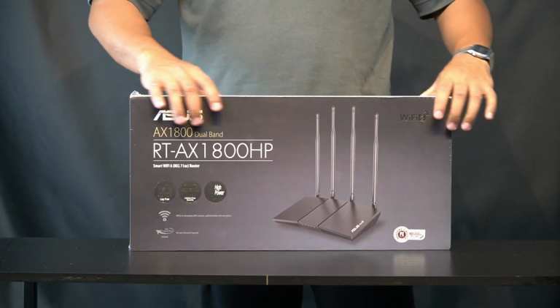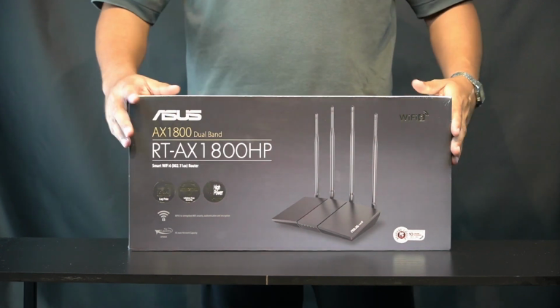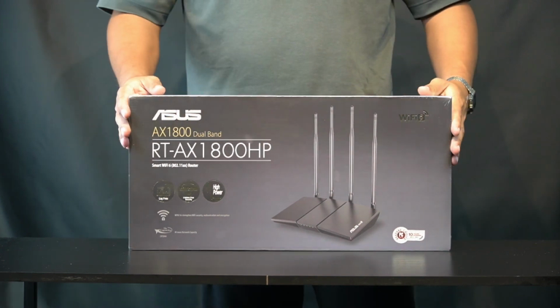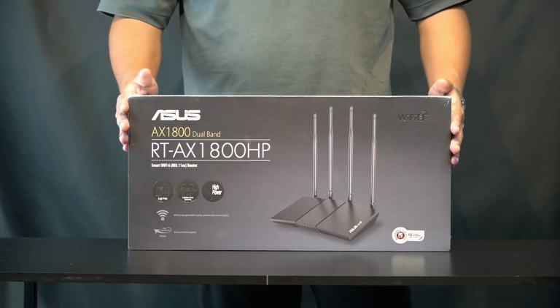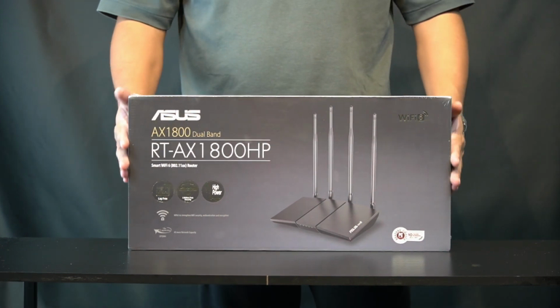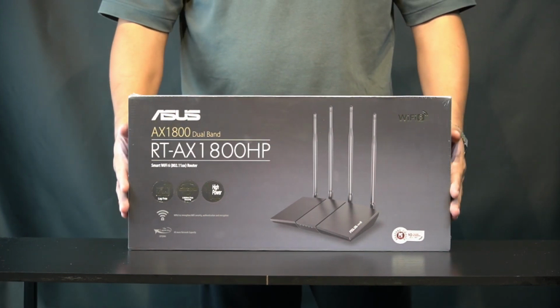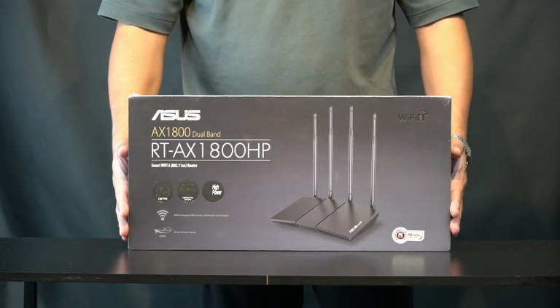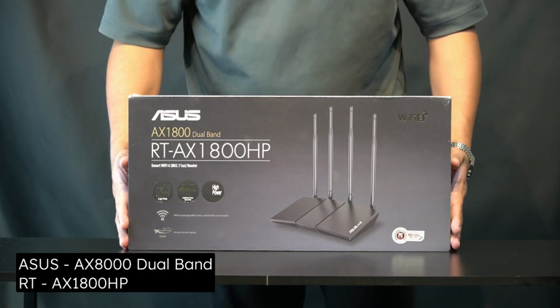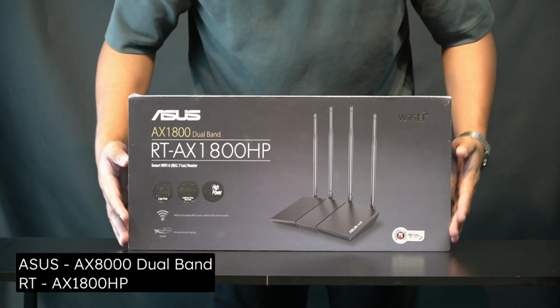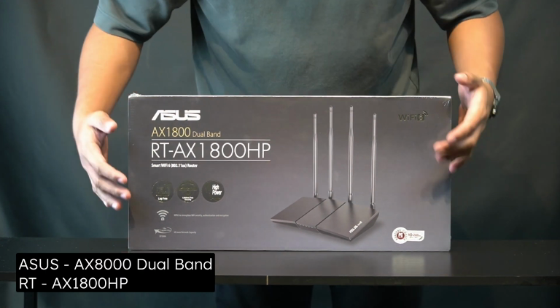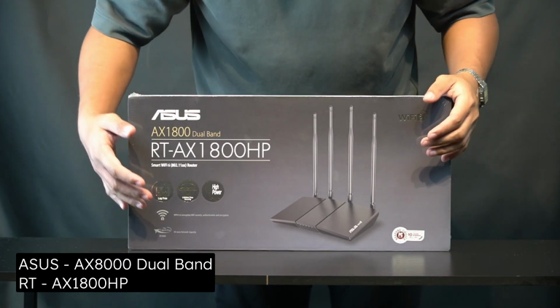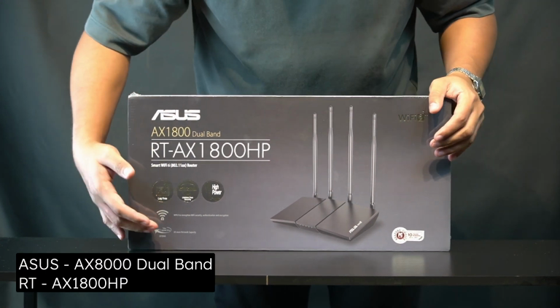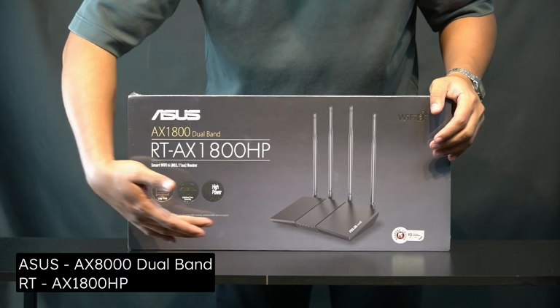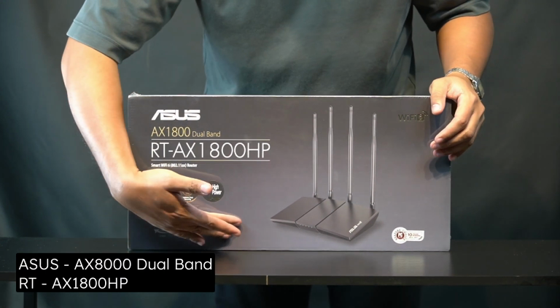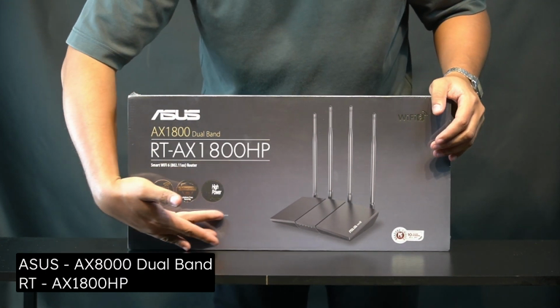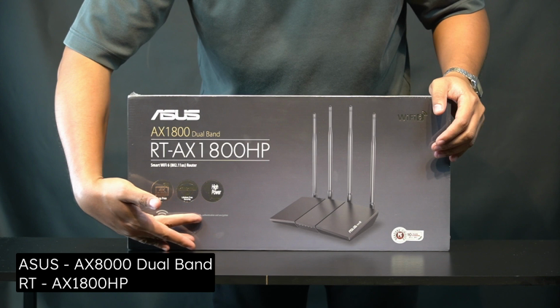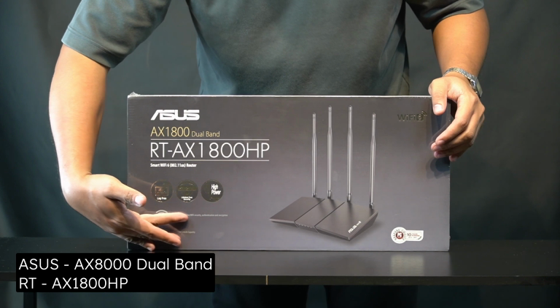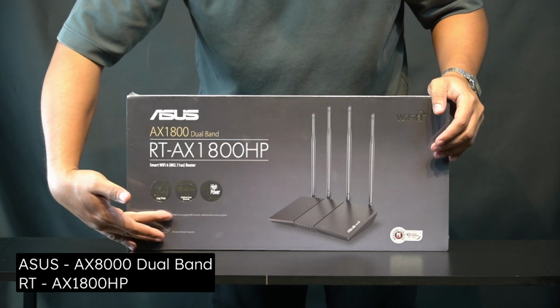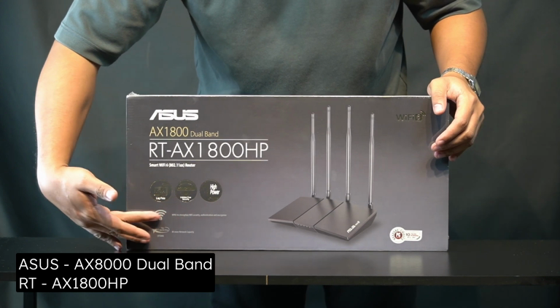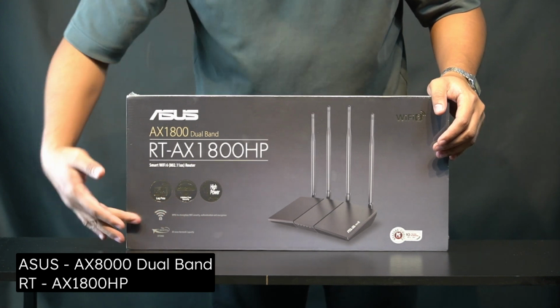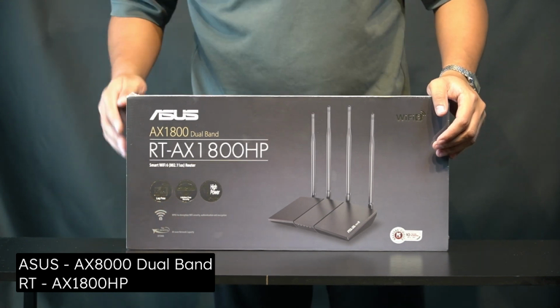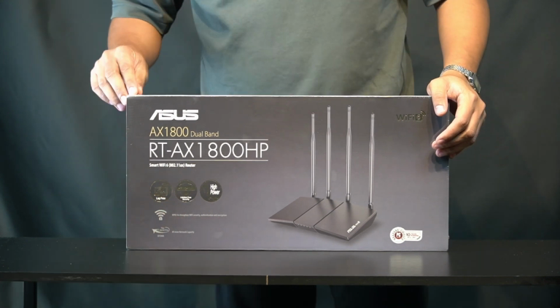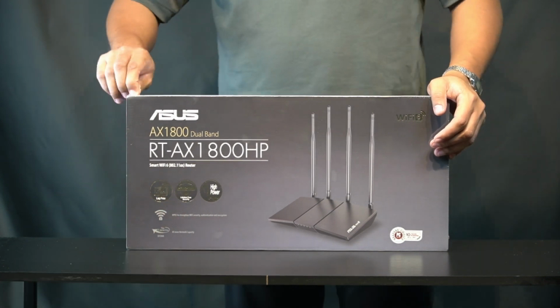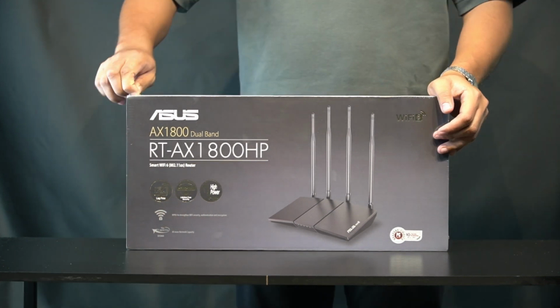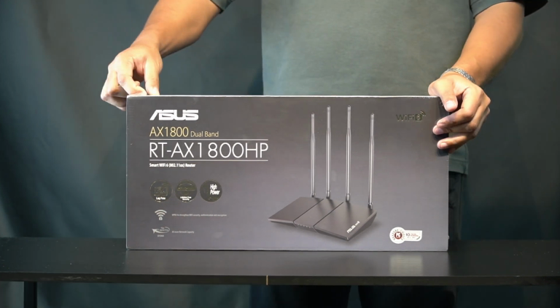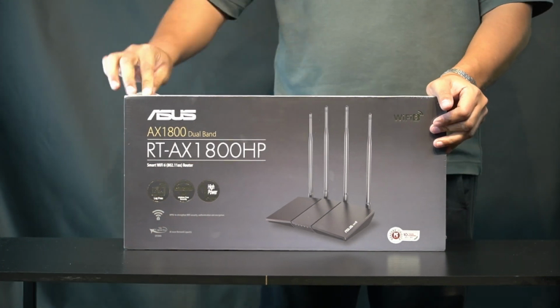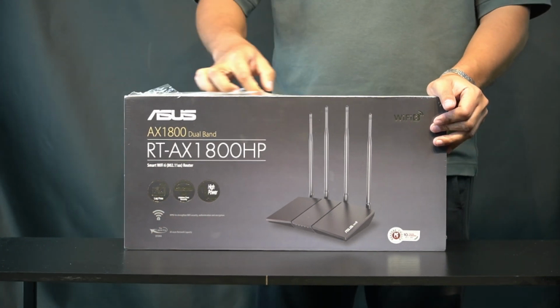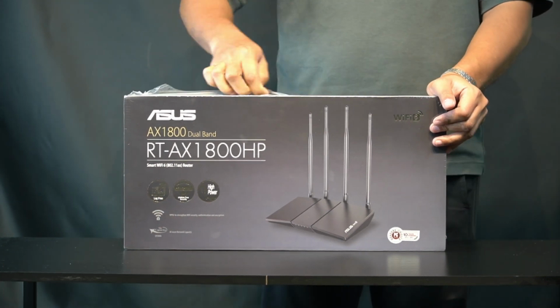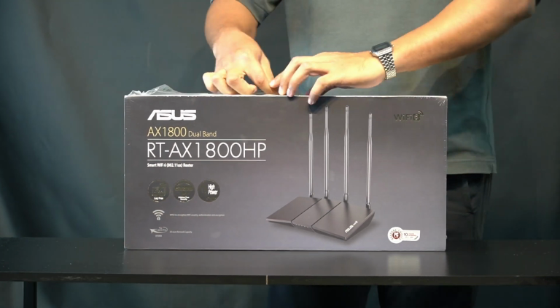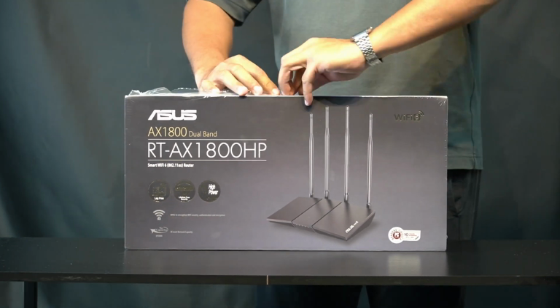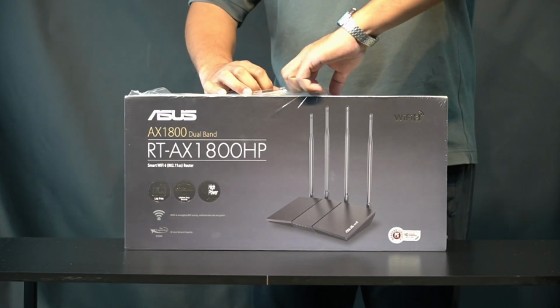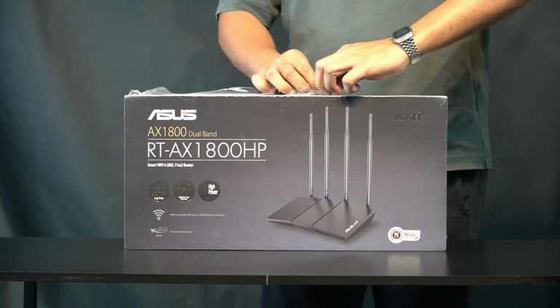This is the new ASUS RT-AX1800HP, a Wi-Fi 6 router that's offering a lot of features for a cheaper price.